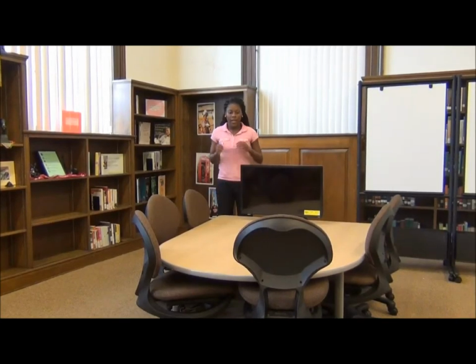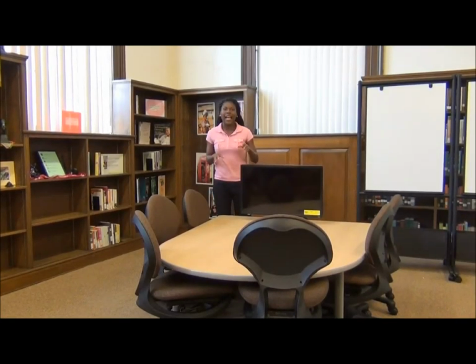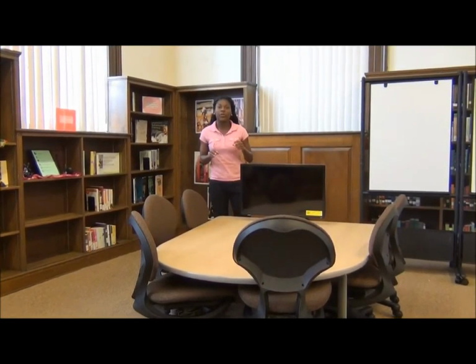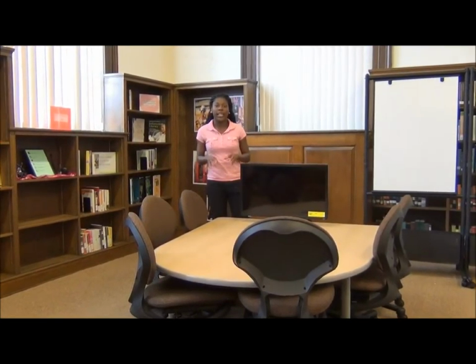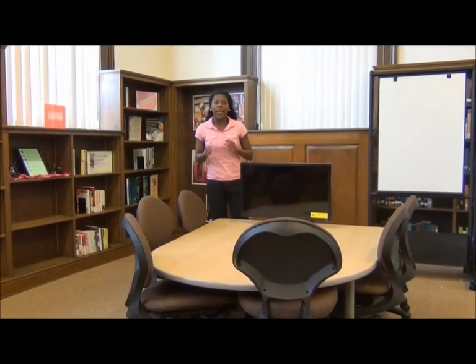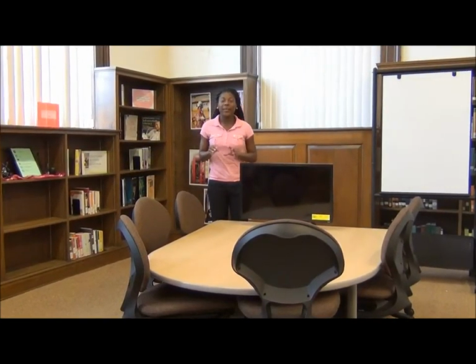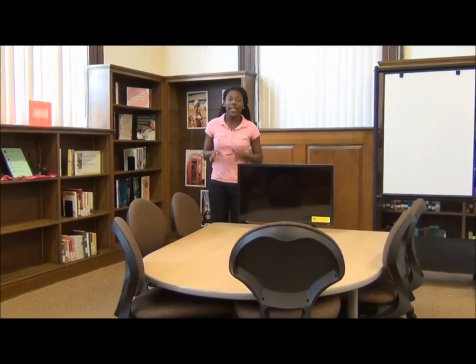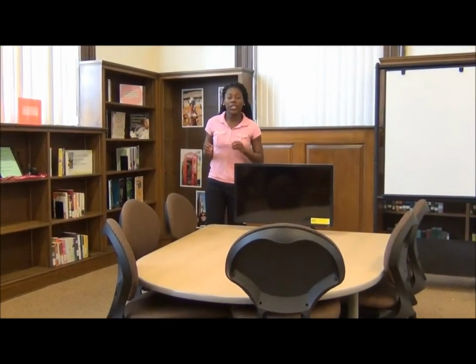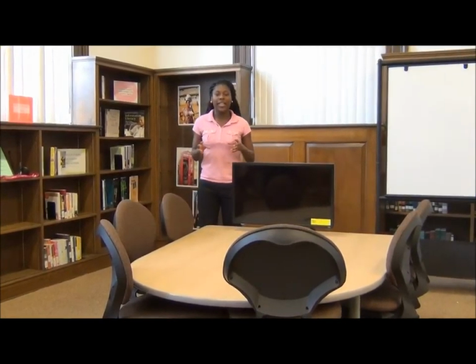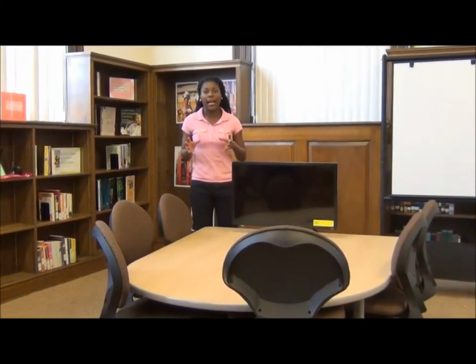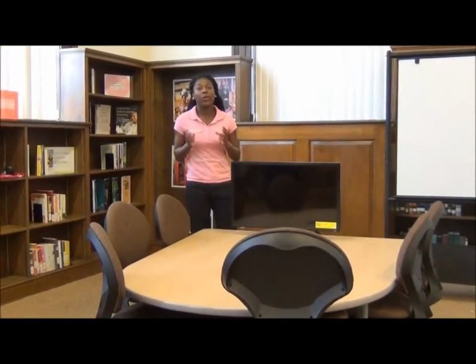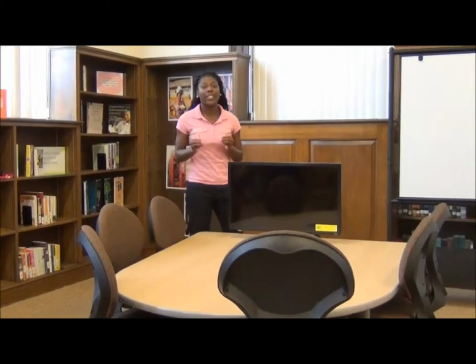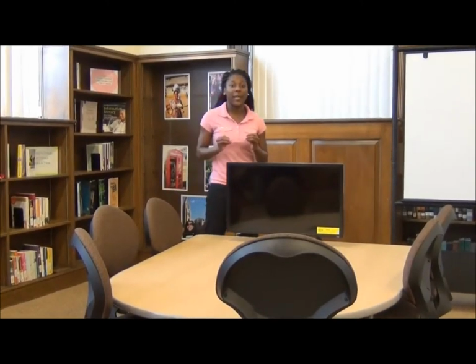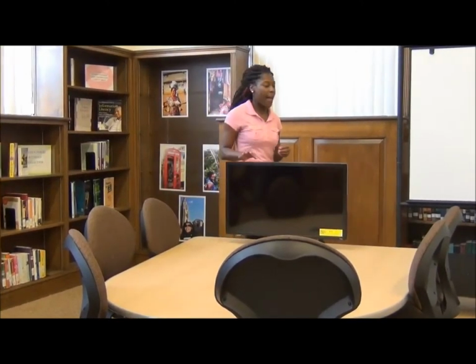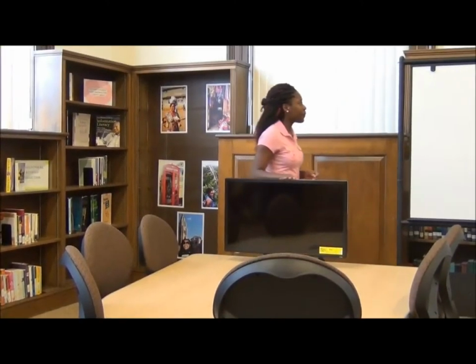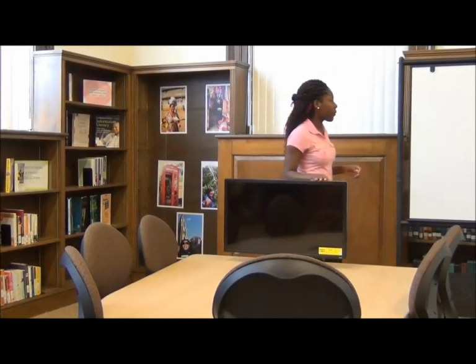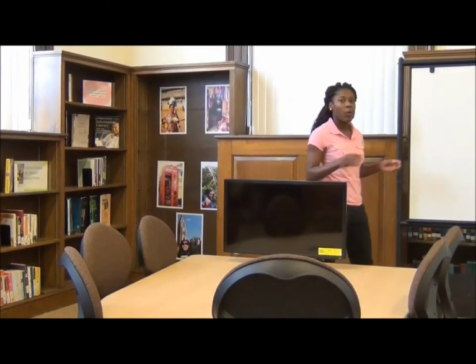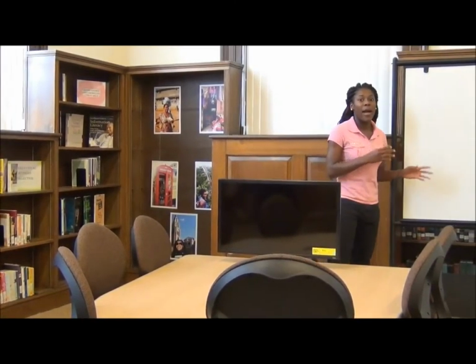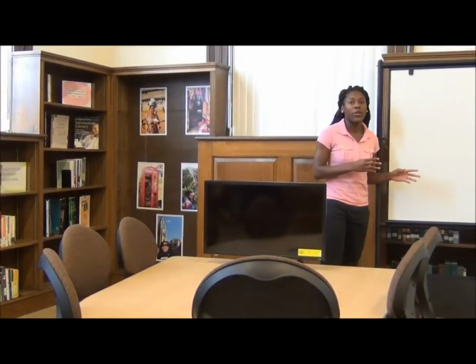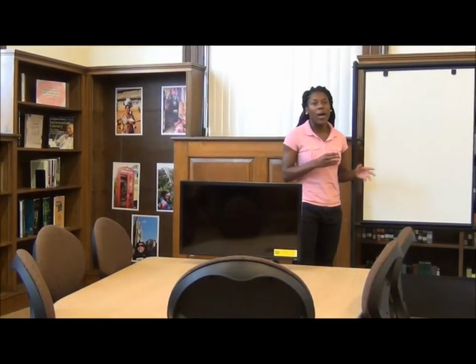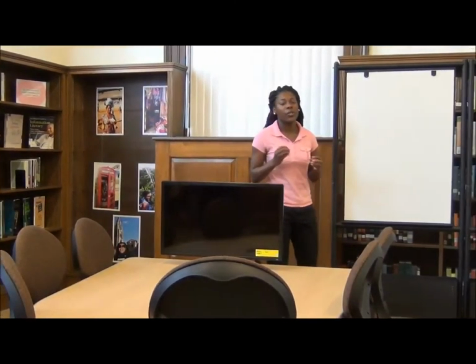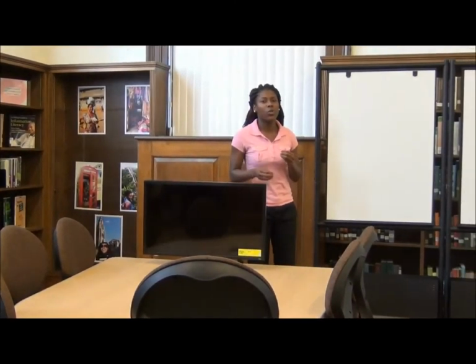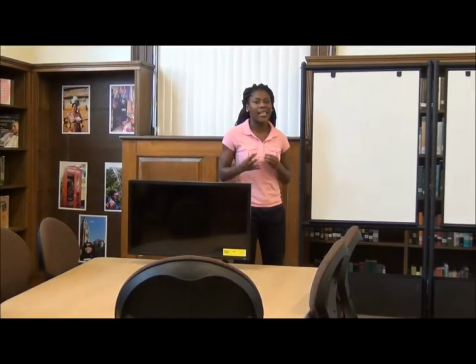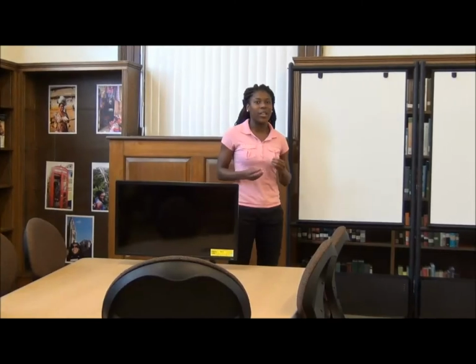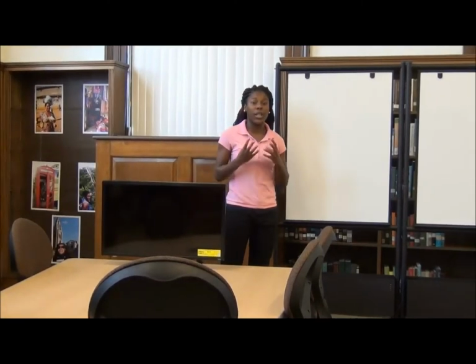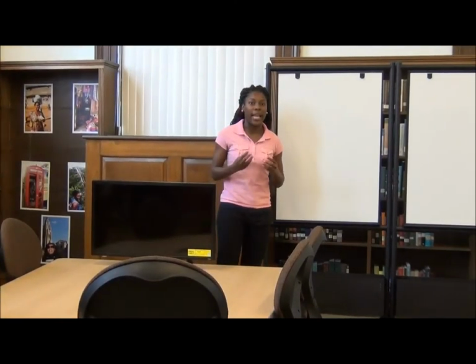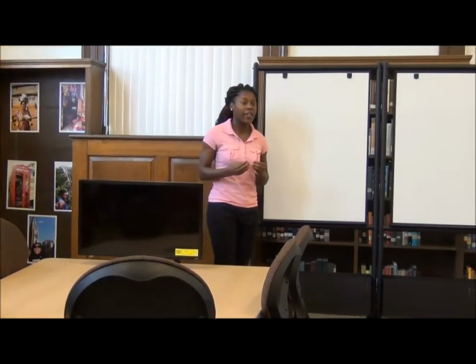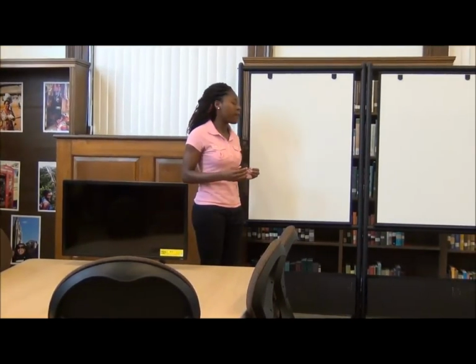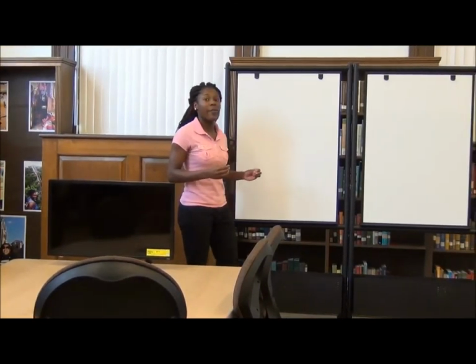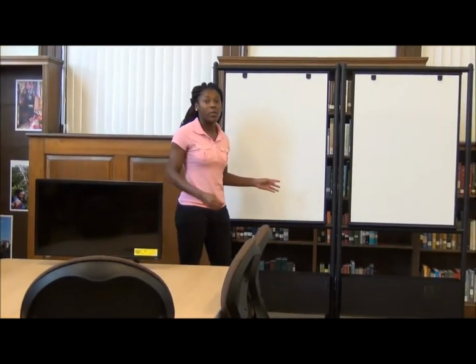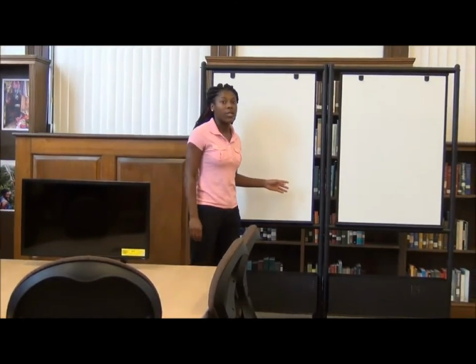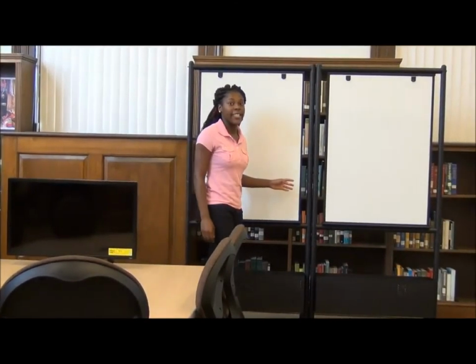Here is our actual media table. At the media table, students get together and collaborate on group projects that they may have. We have whiteboards for students who may be kinesthetic learners so they learn with their hands. Therefore, we provide extra markers and erasers.